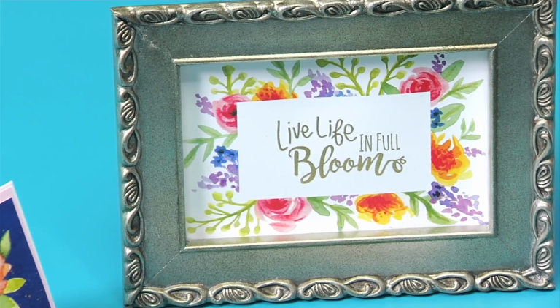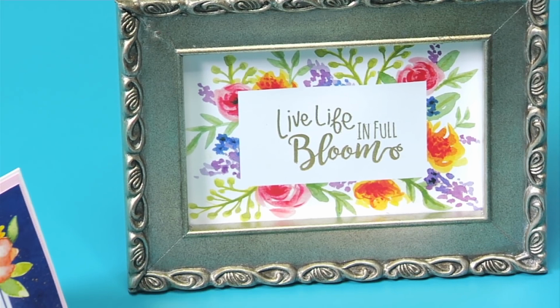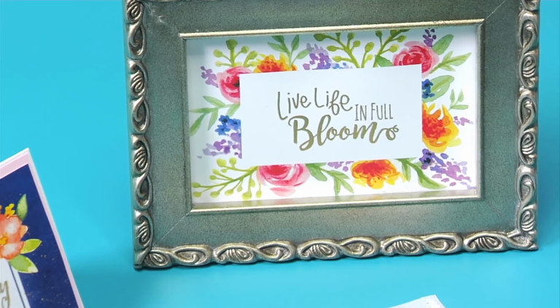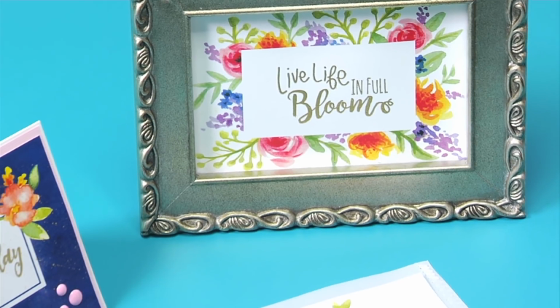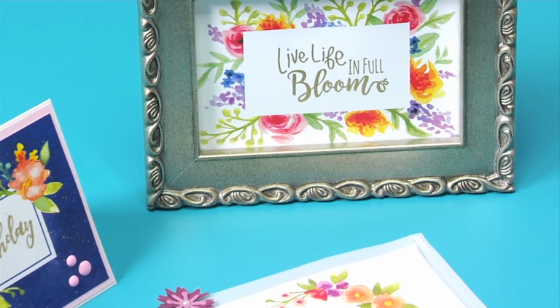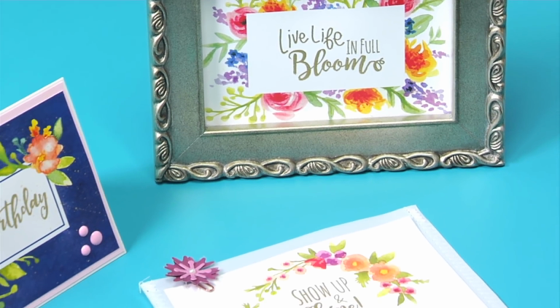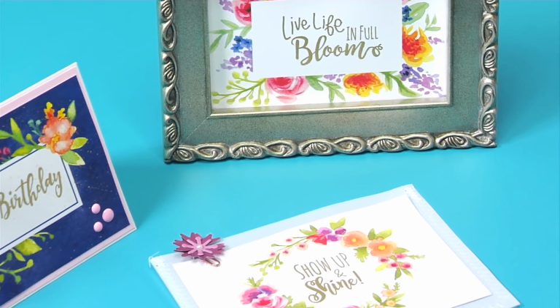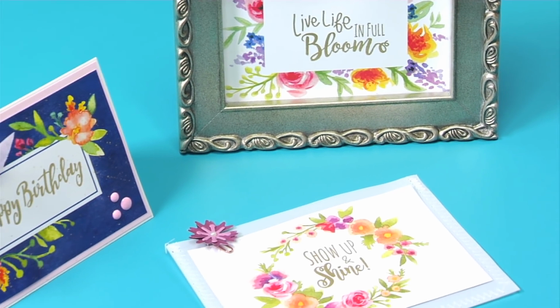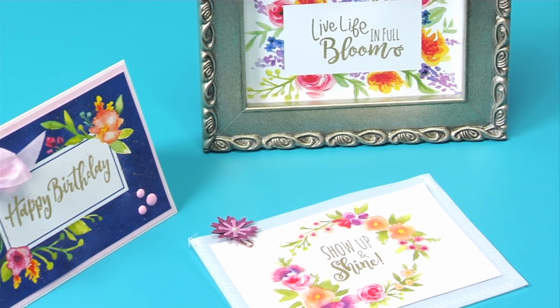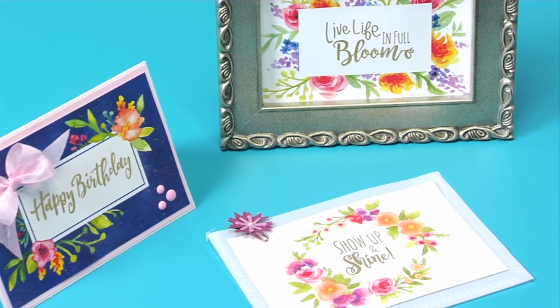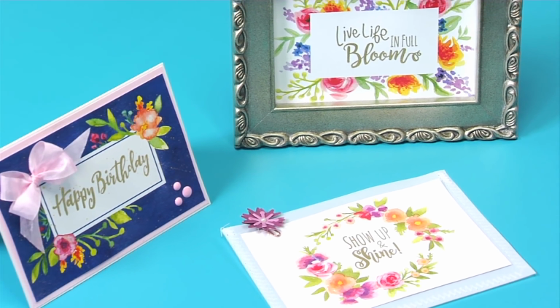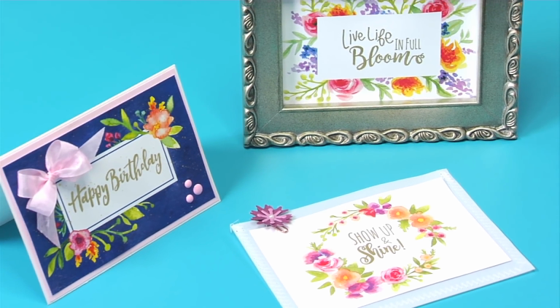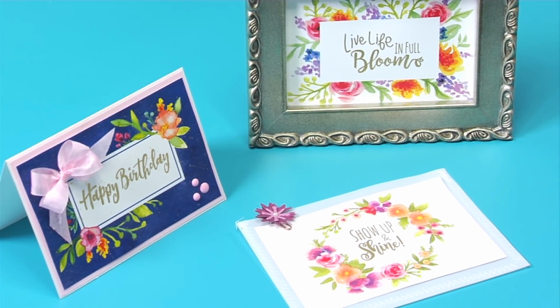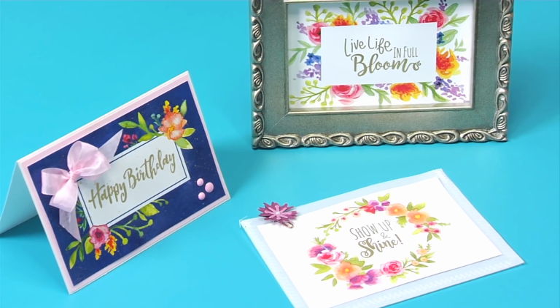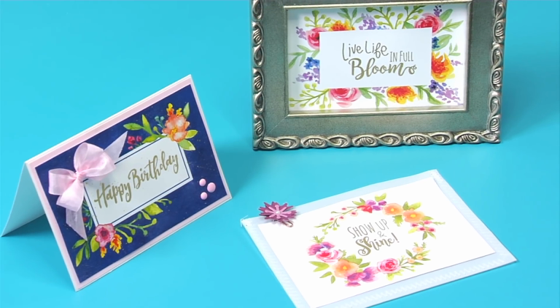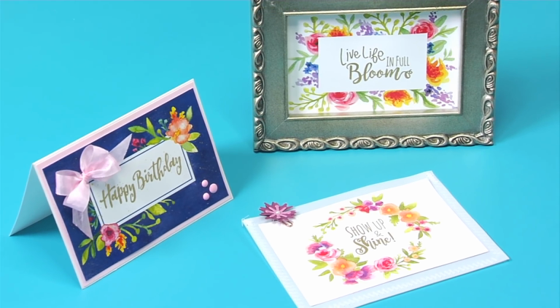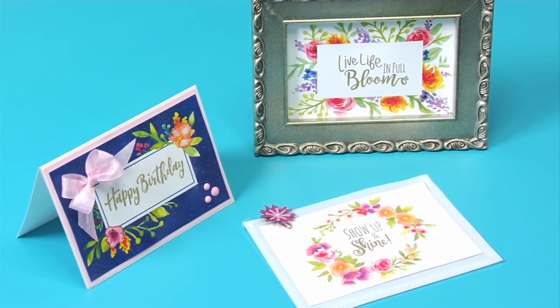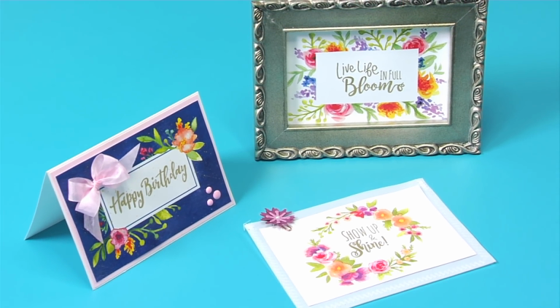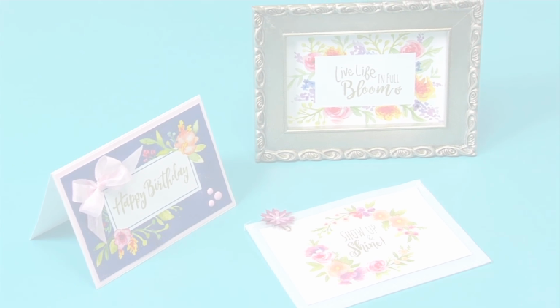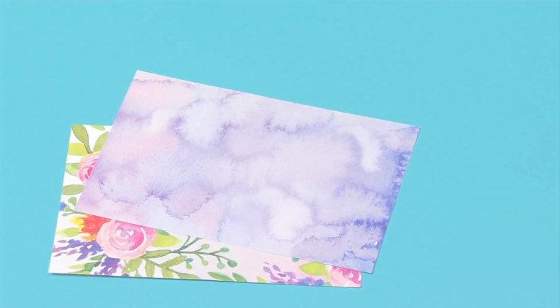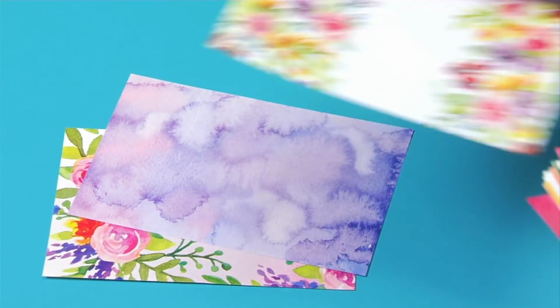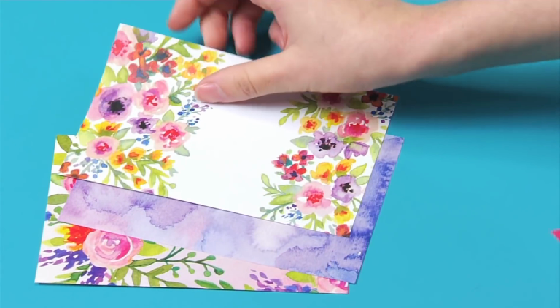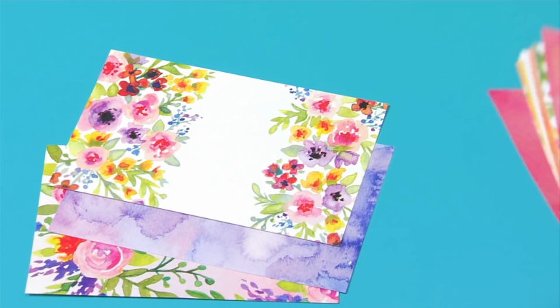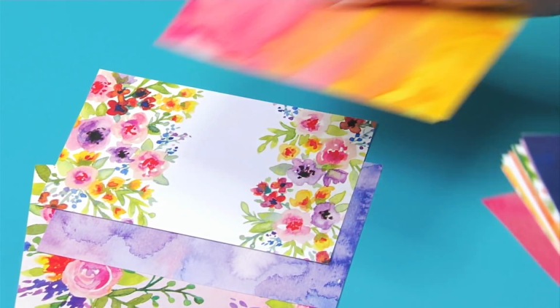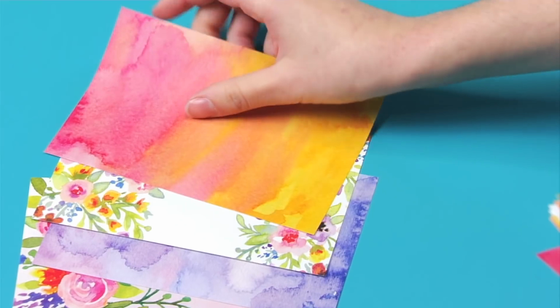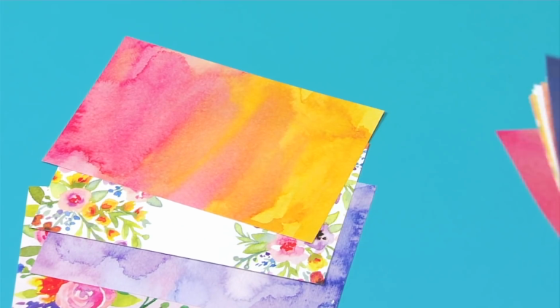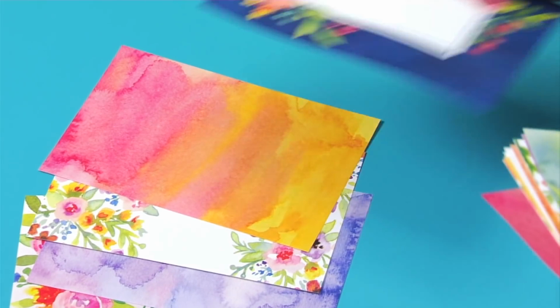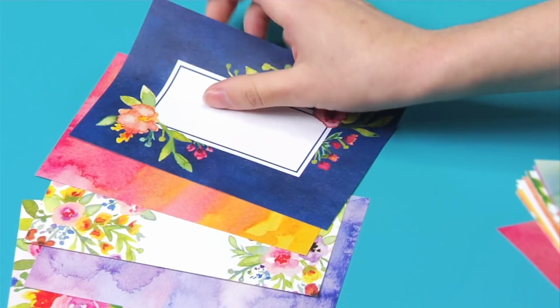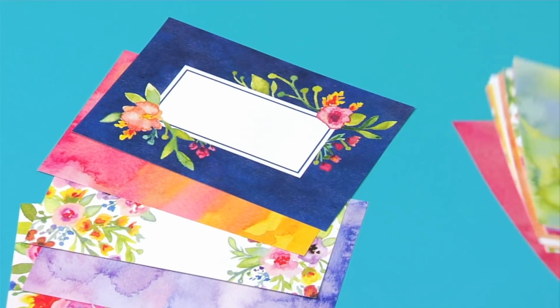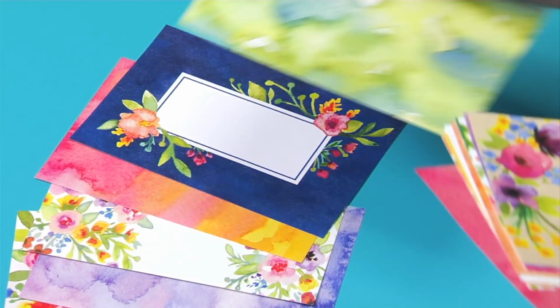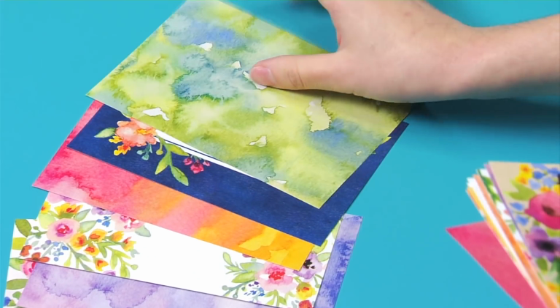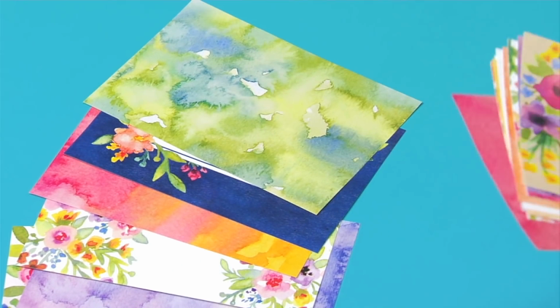It also includes hand drawn everyday birthday, thank you, and love phrases that work with a consumer's entire craft library. I think it's extremely valuable when the elements throughout a collection work interchangeably with one another.